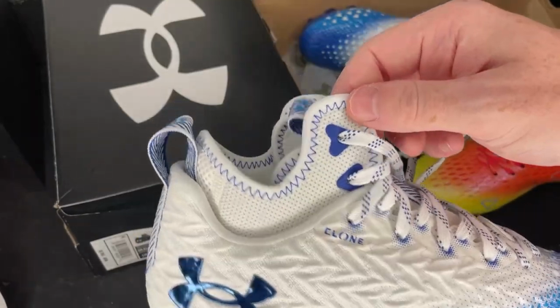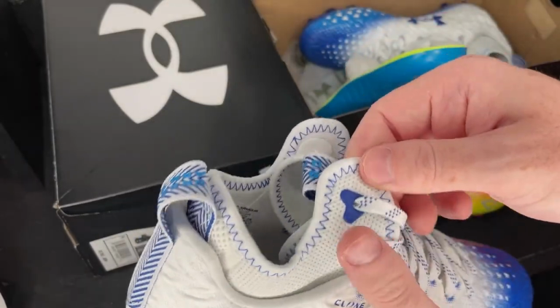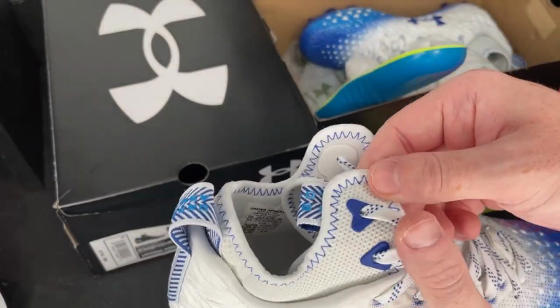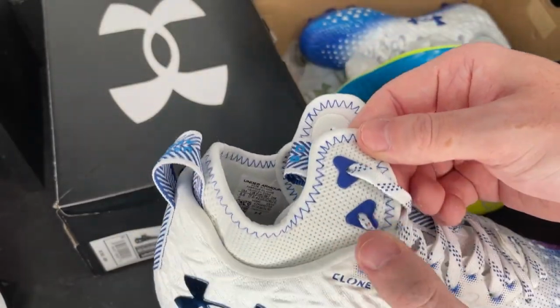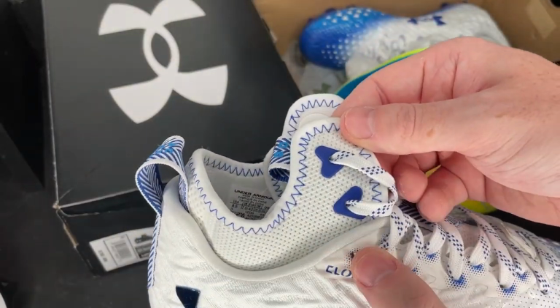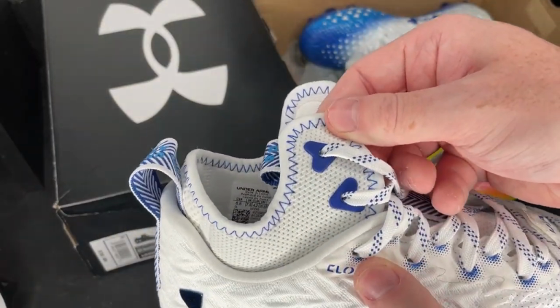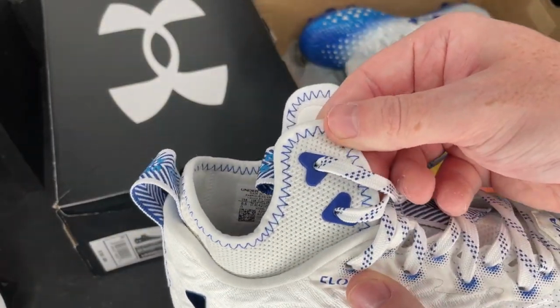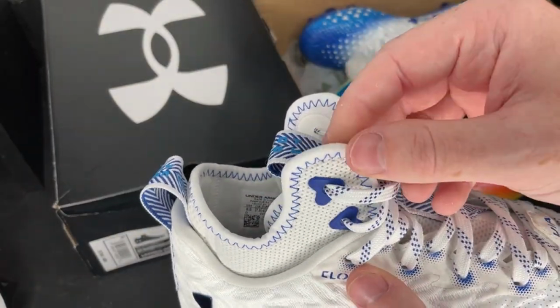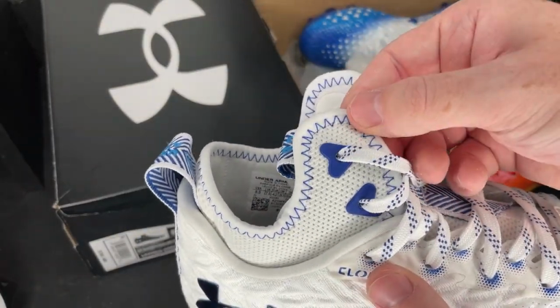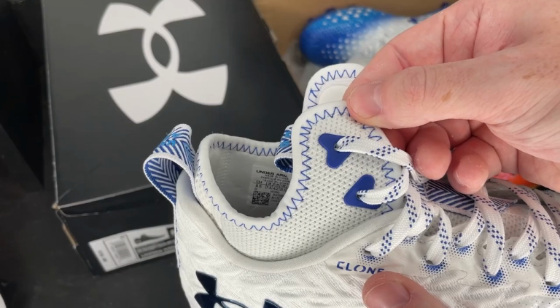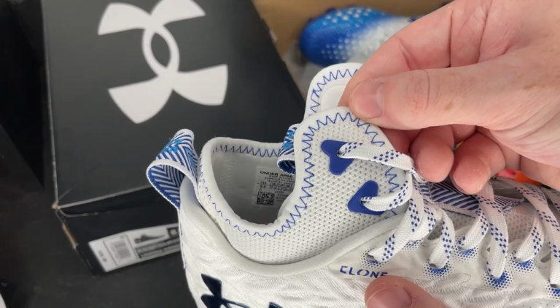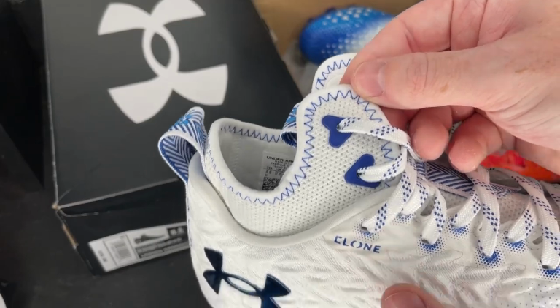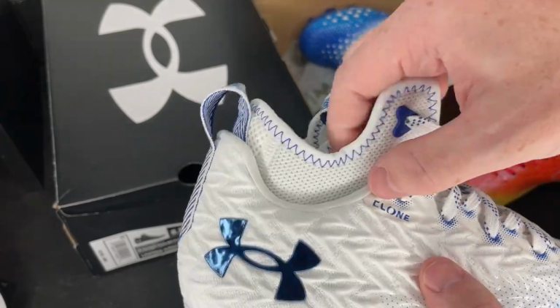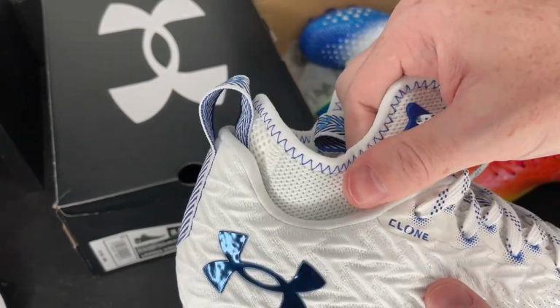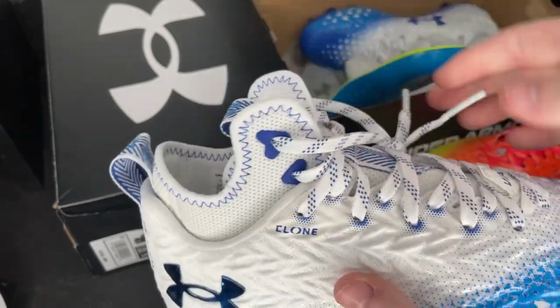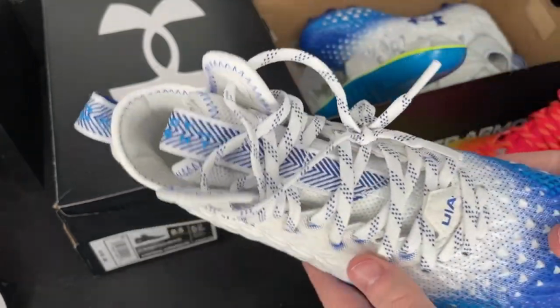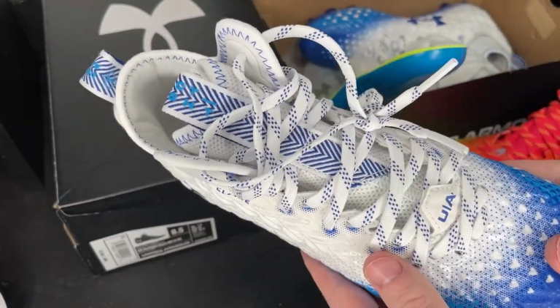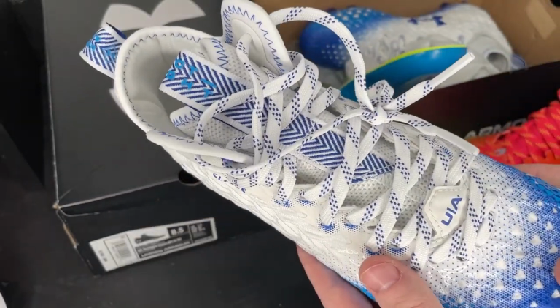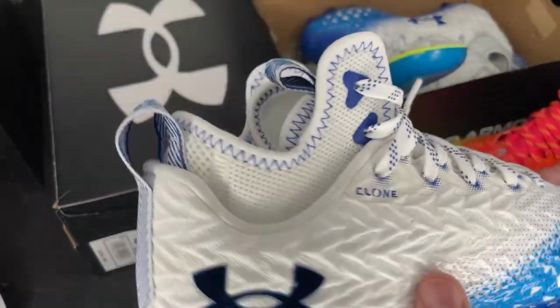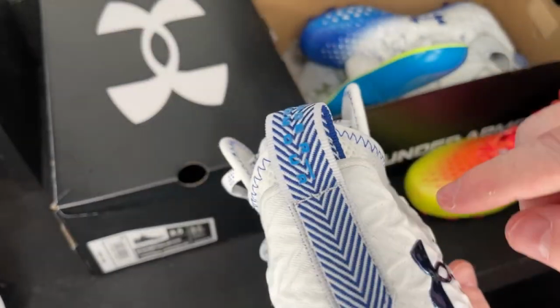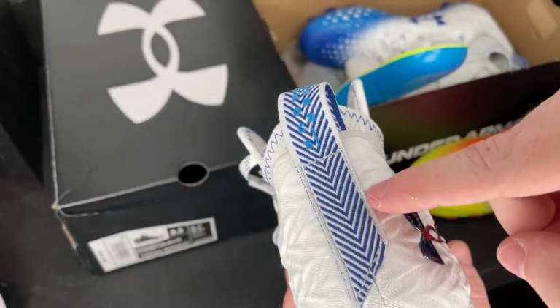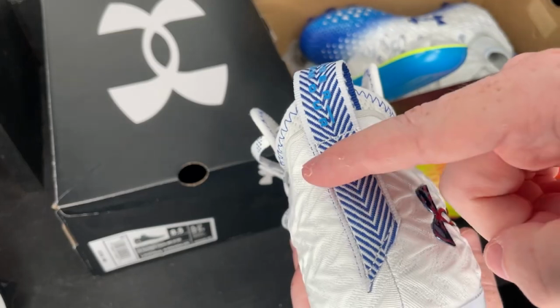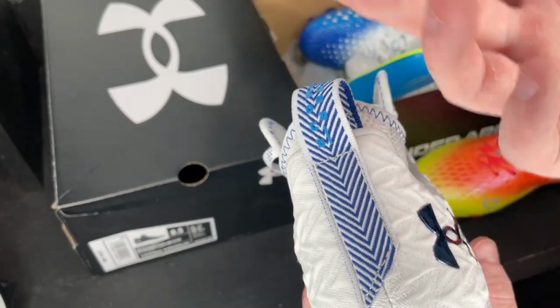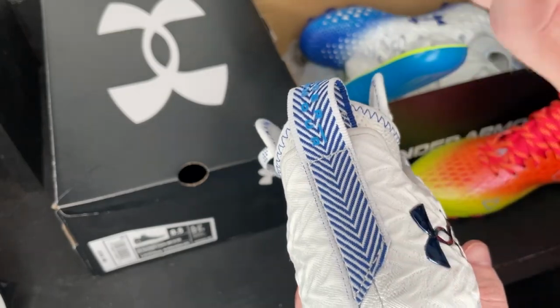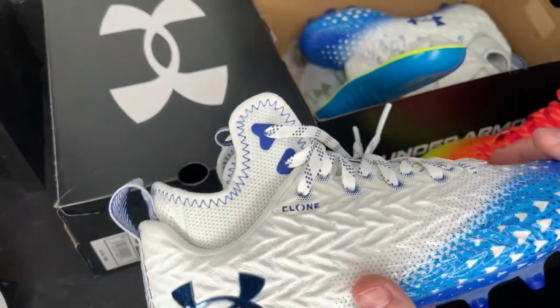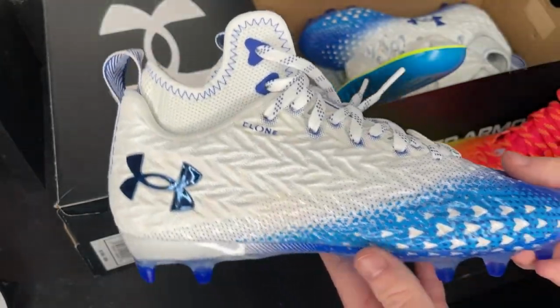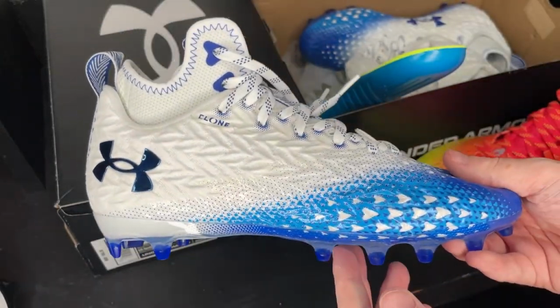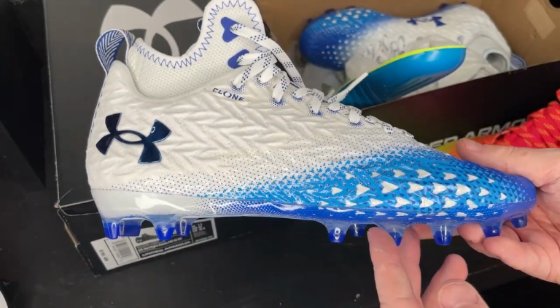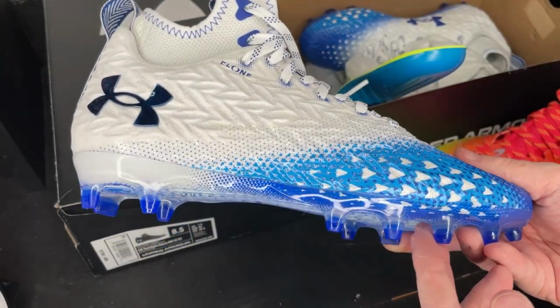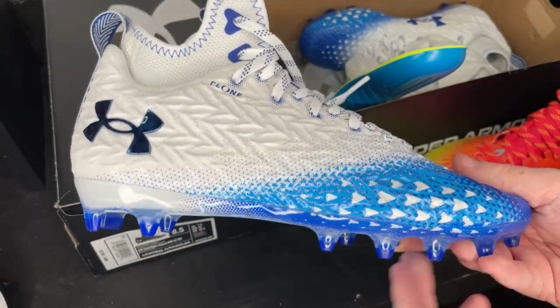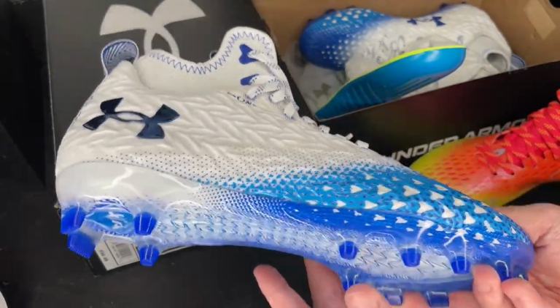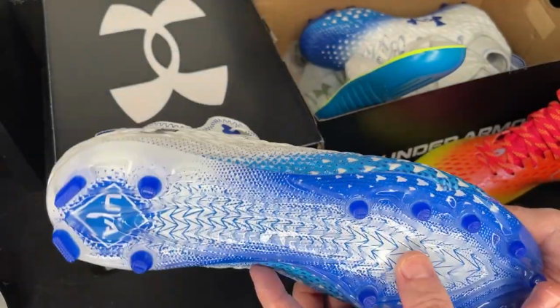Continuing on that triangle thing — even look at the eyelets in the actual bootie, they're more like triangles. And then the lines on this are arrows — triangles. Maybe they're arrows instead of triangles. It's a combination — there's both of them.